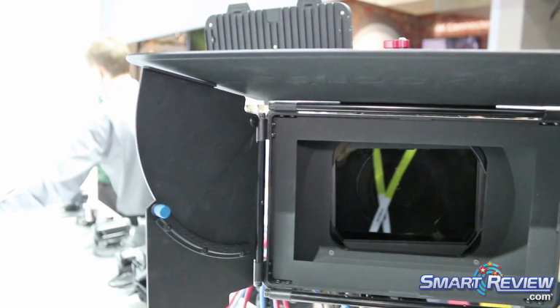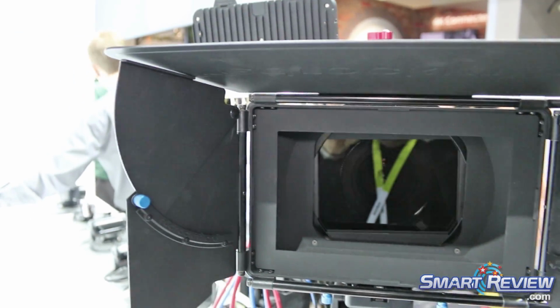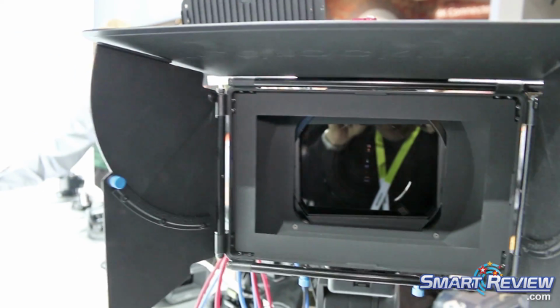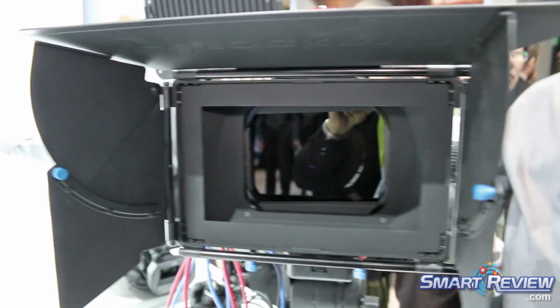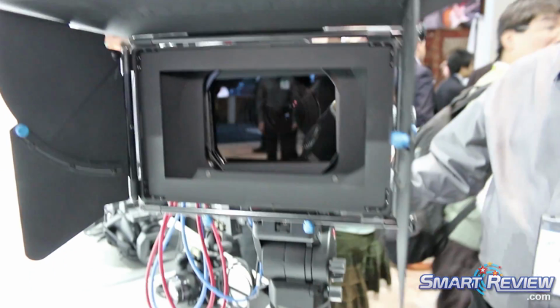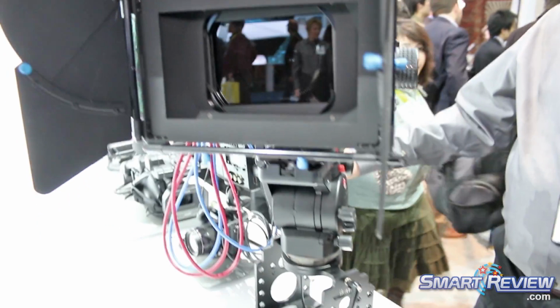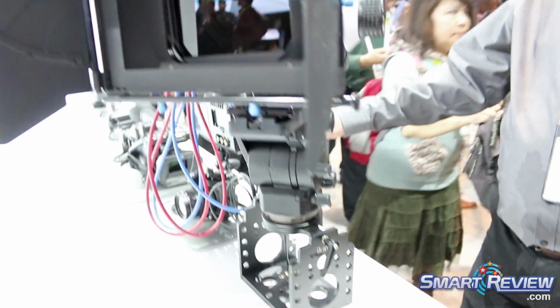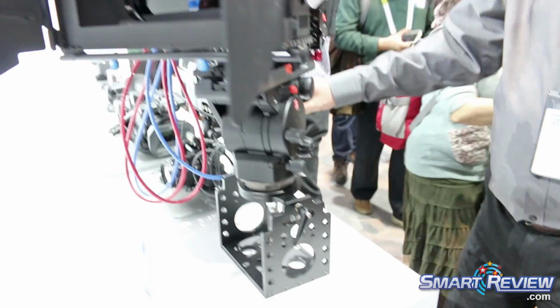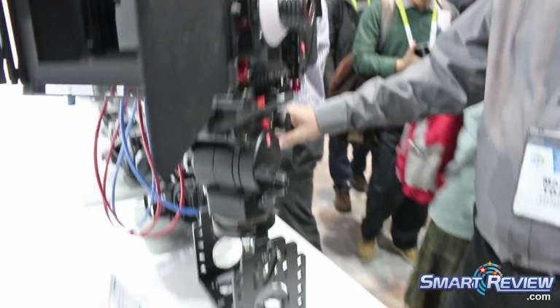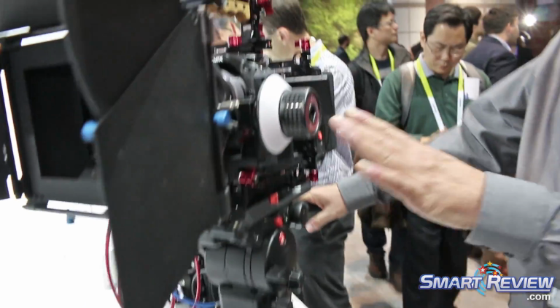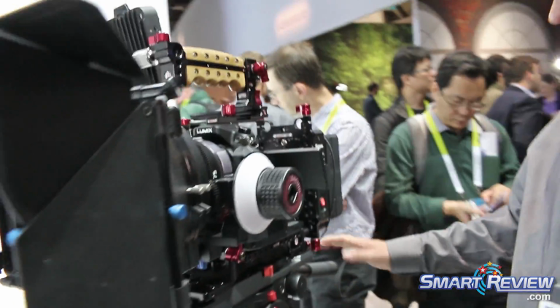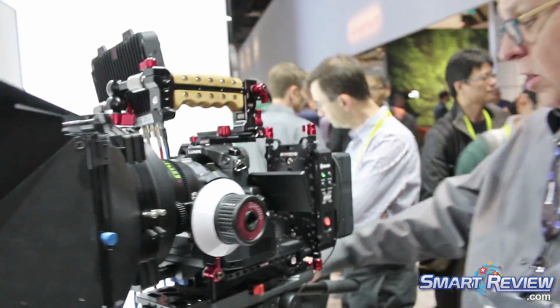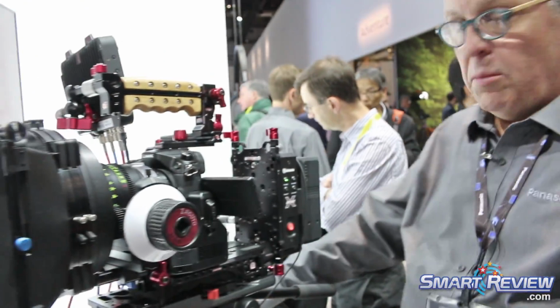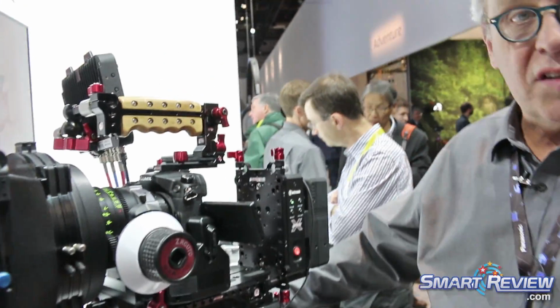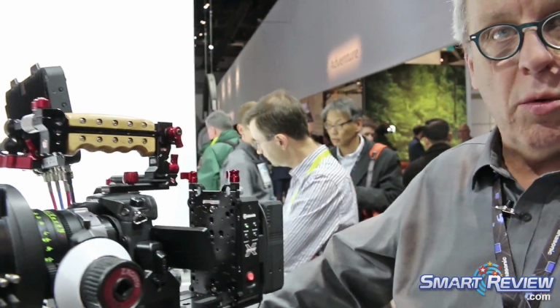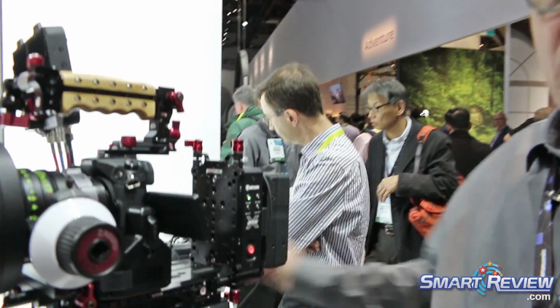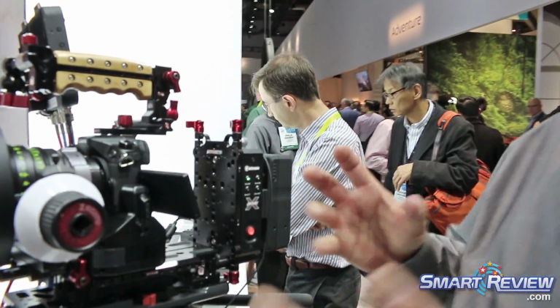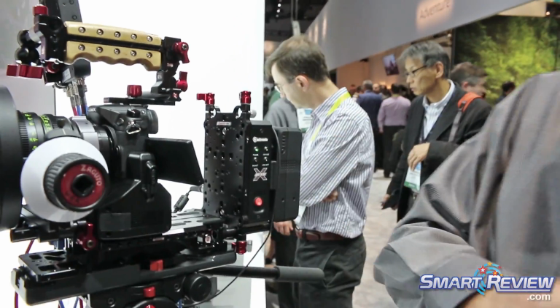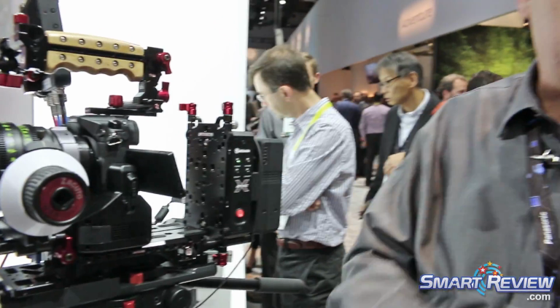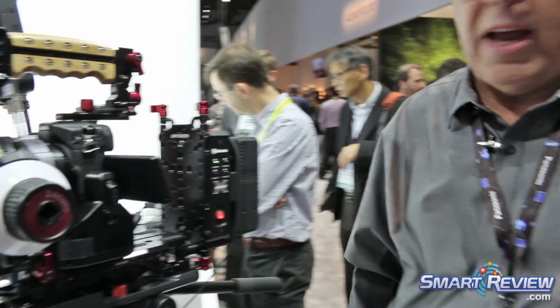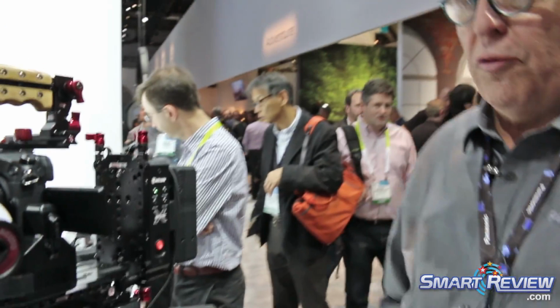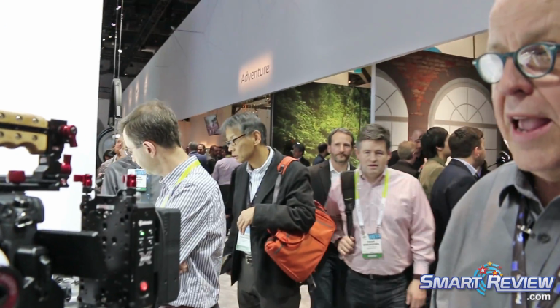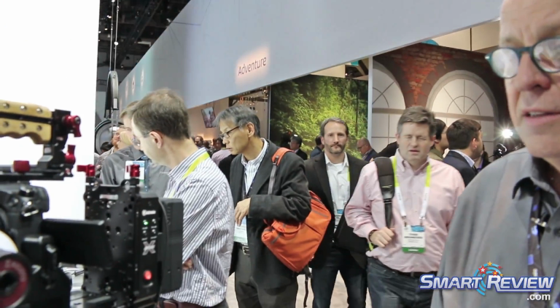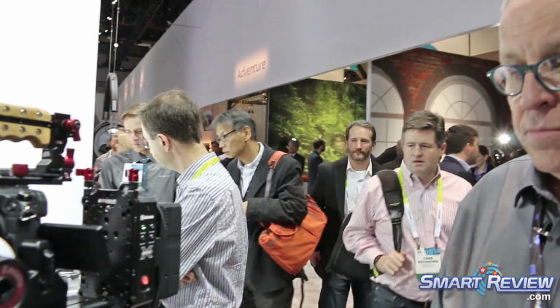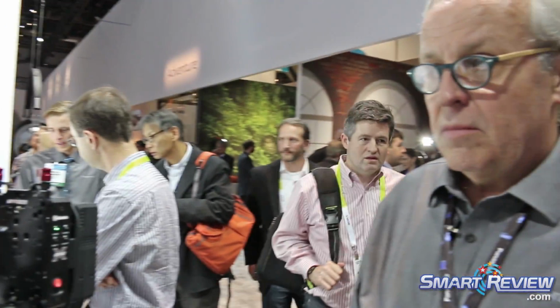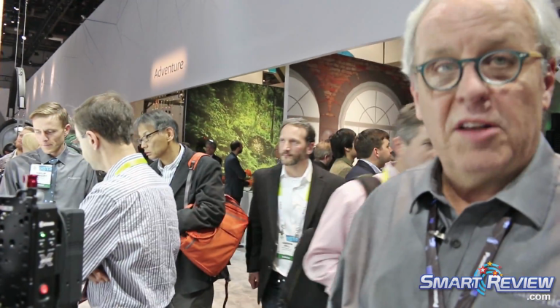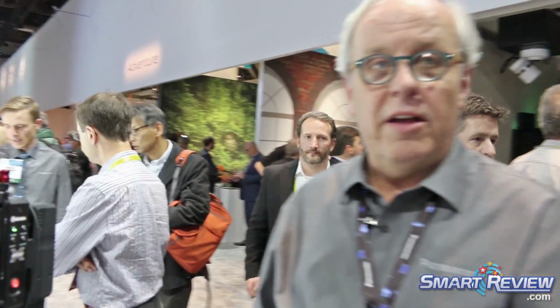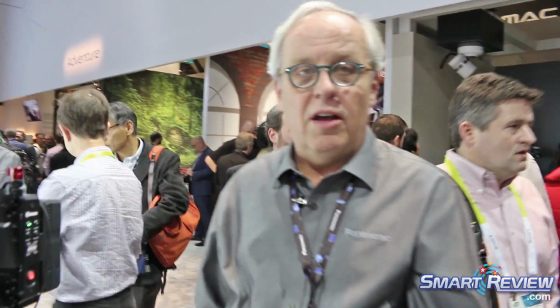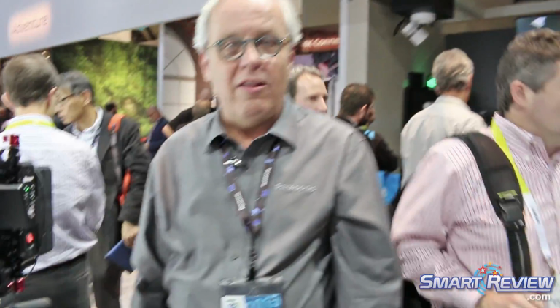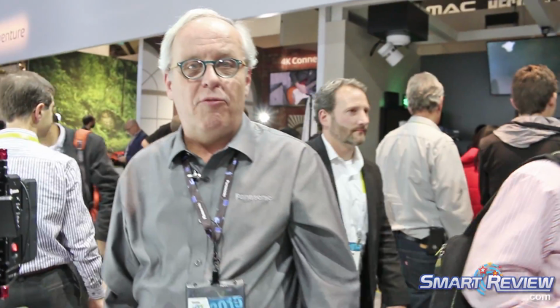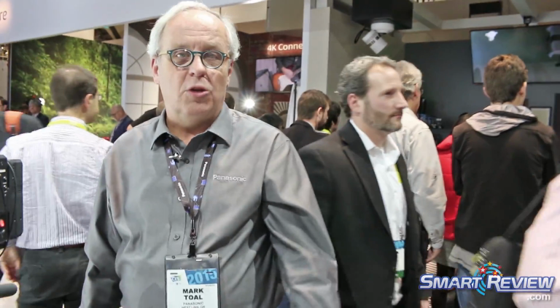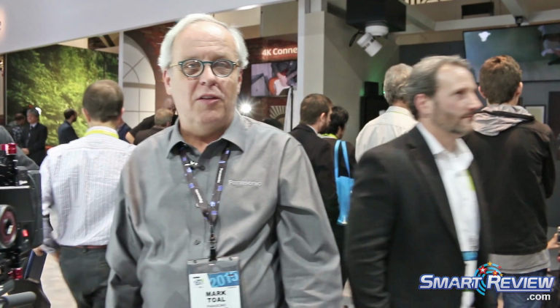It supports fully interchangeable lenses. It also comes in a smaller form factor, so it can be a carry-around camera to shoot 4K. And that's basically our 4K lineup for 2015.